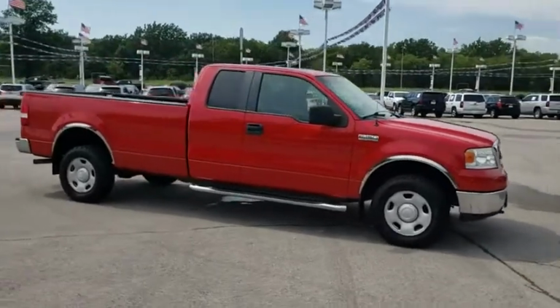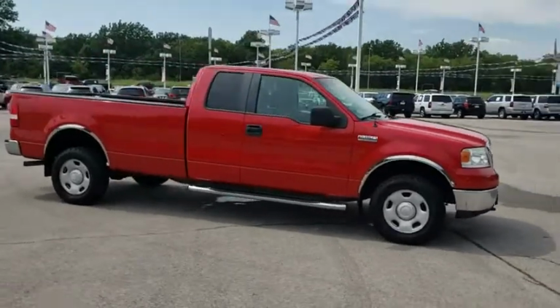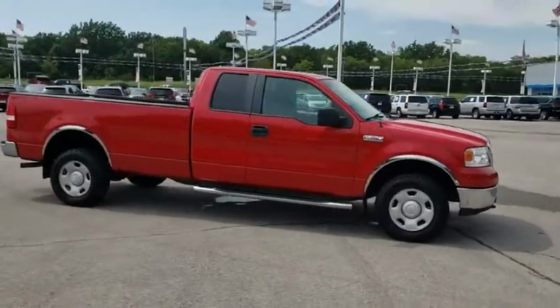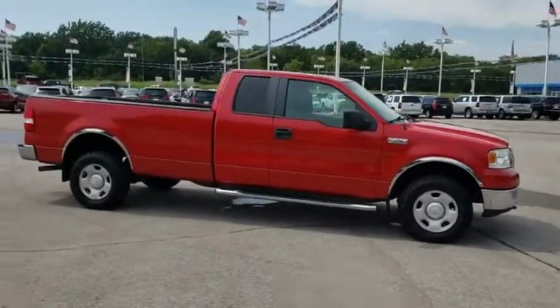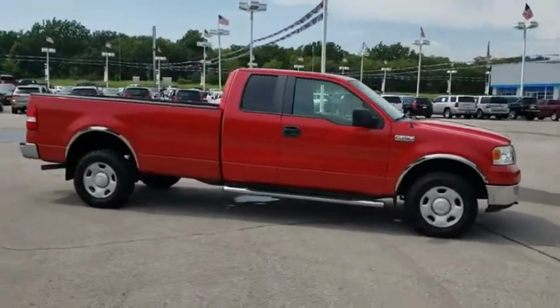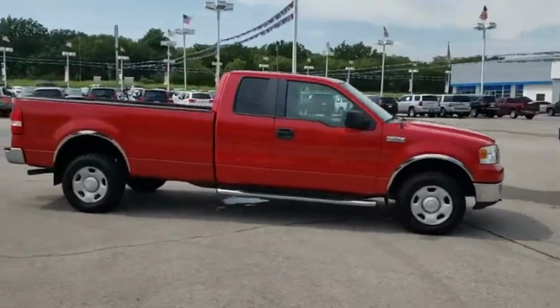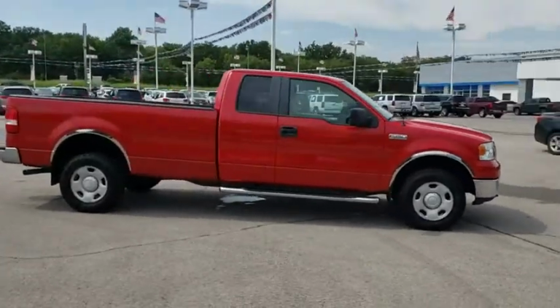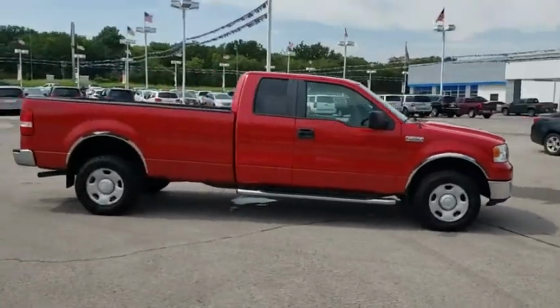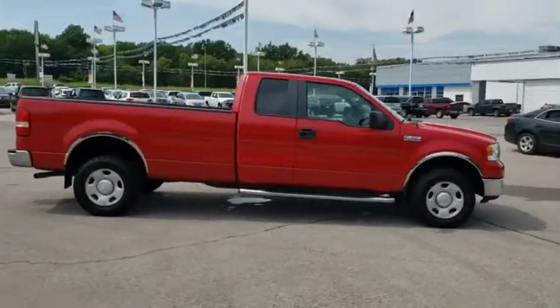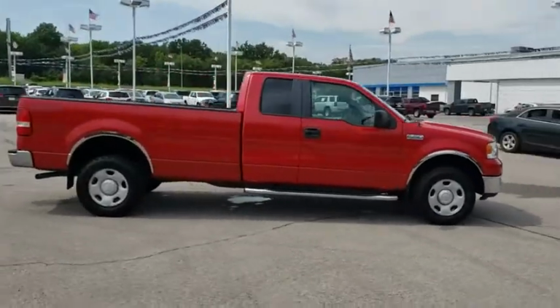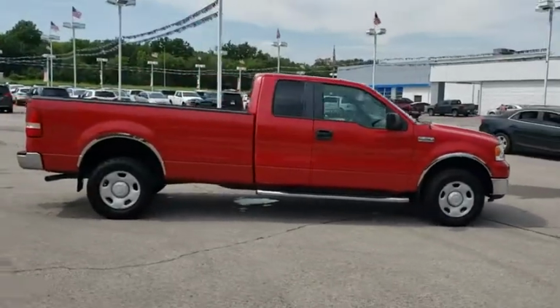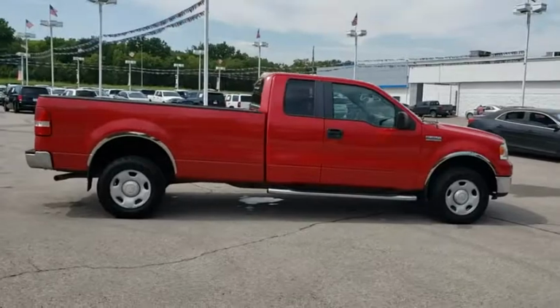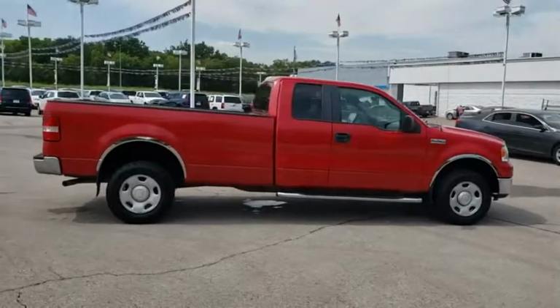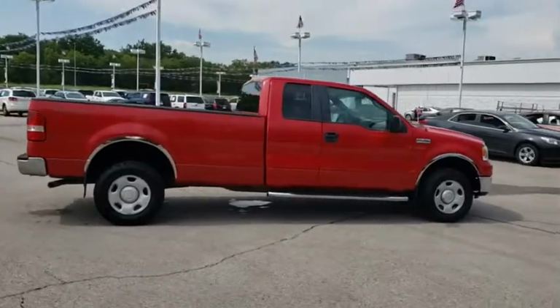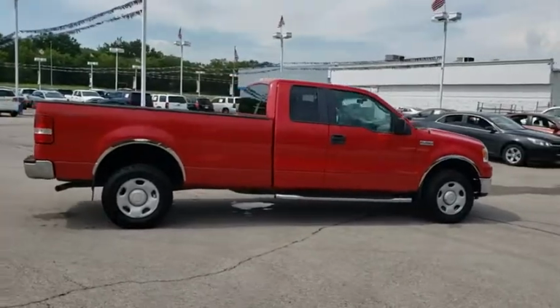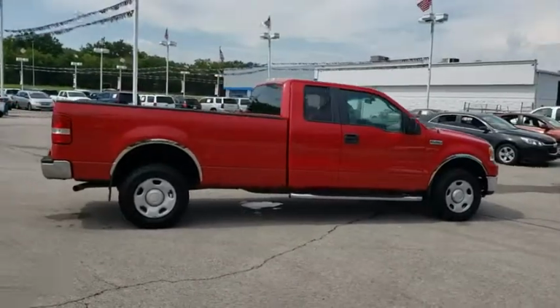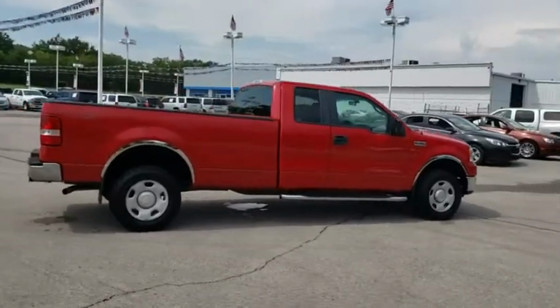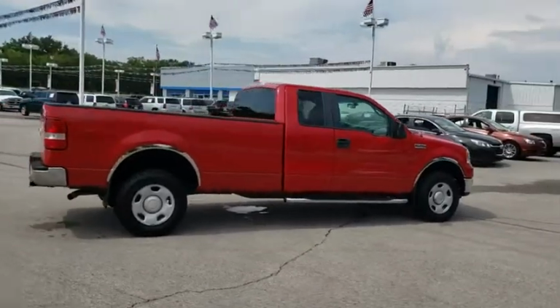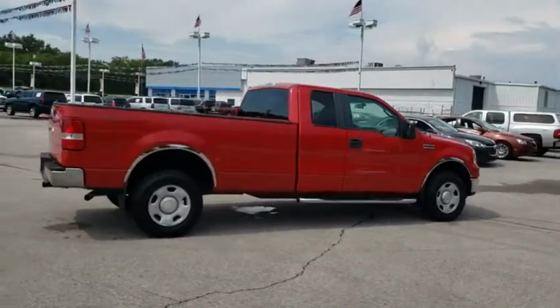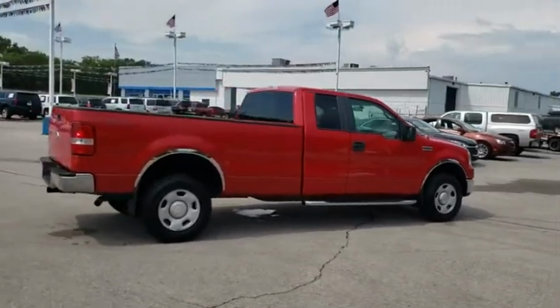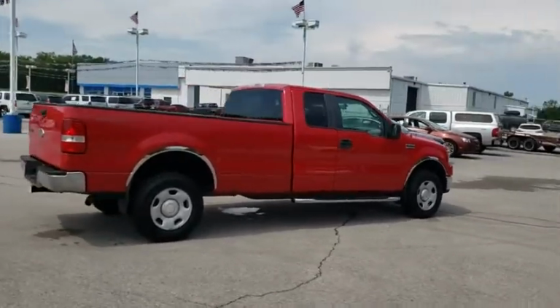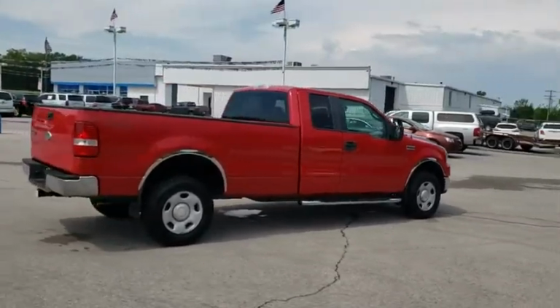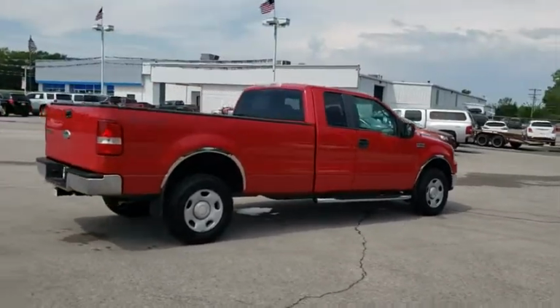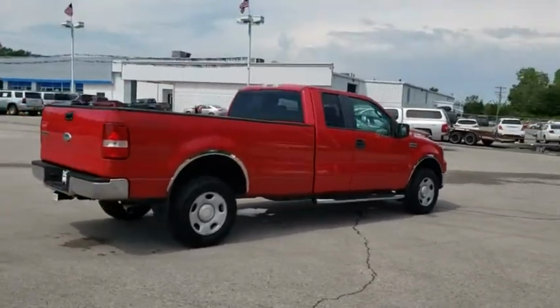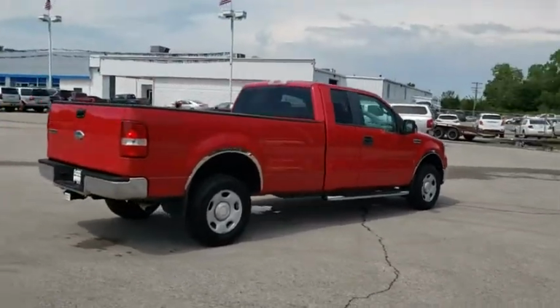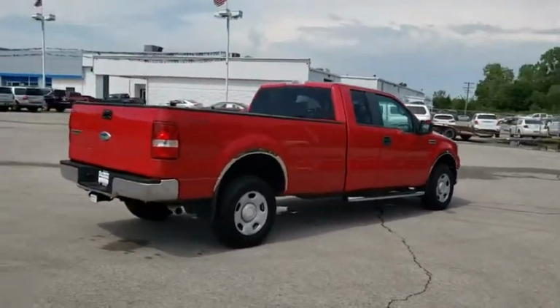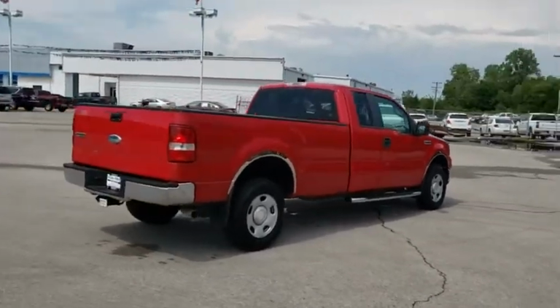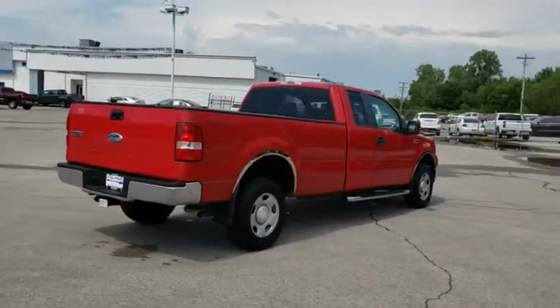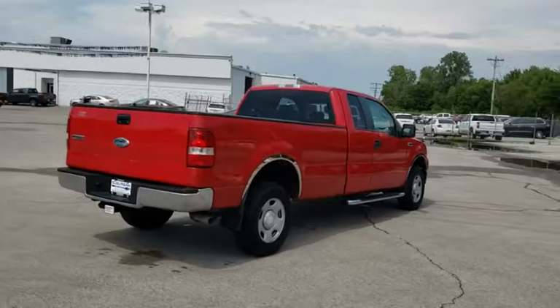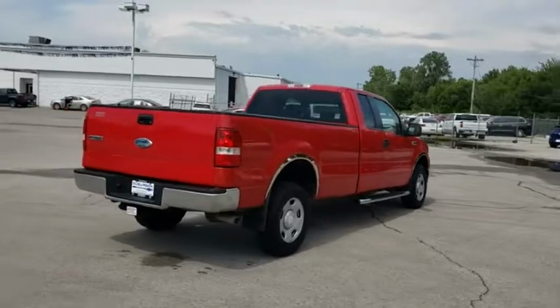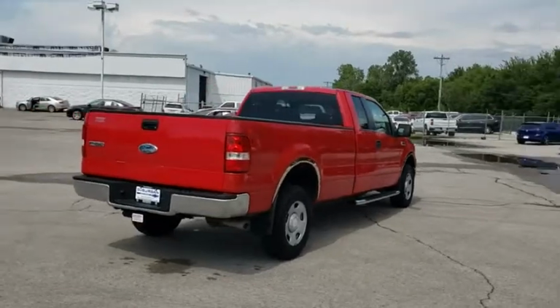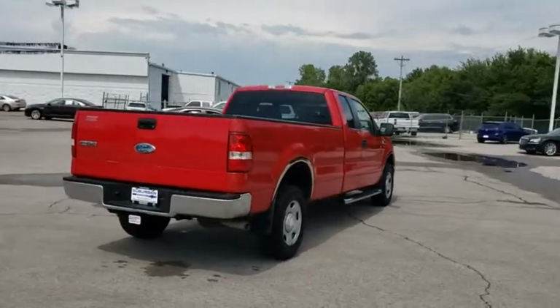This vehicle has less than 85,000 miles. Here are some of this vehicle's great options: keyless entry, remote engine start, anti-lock braking system.